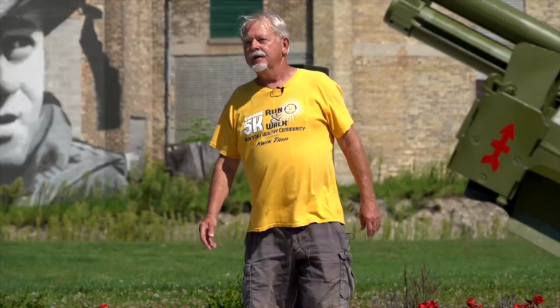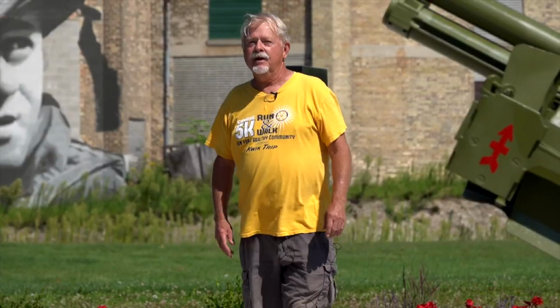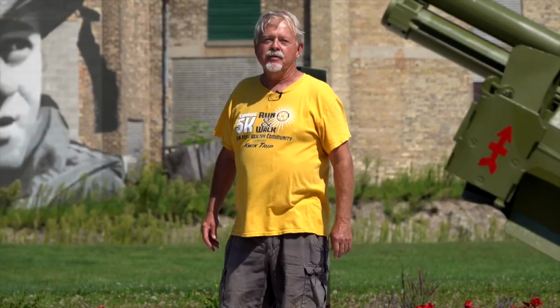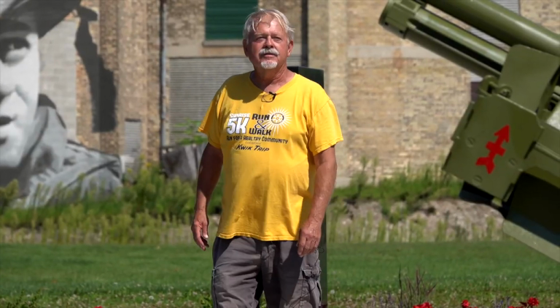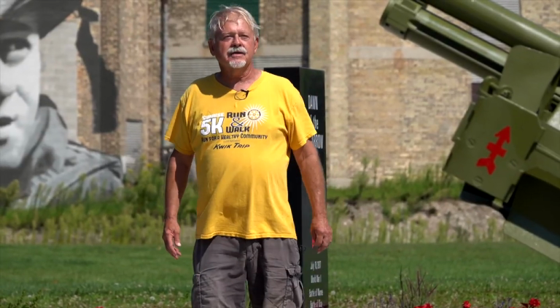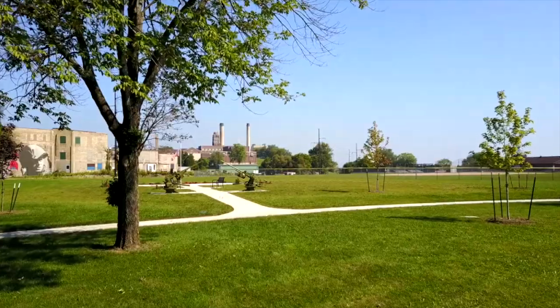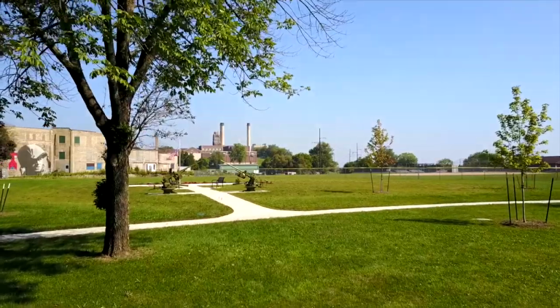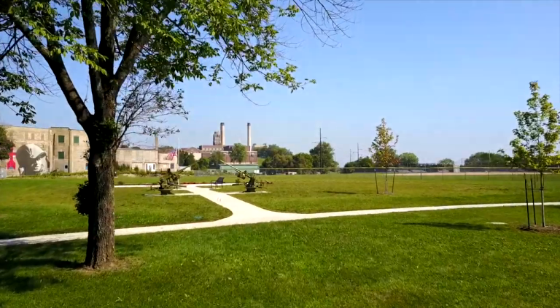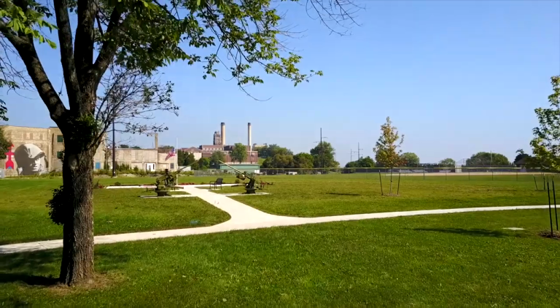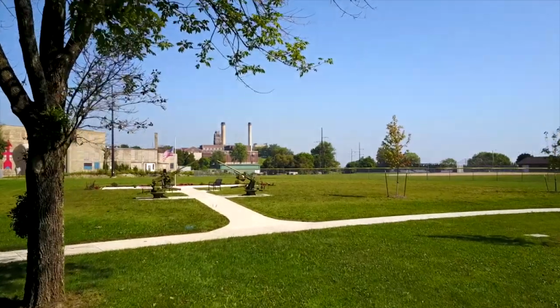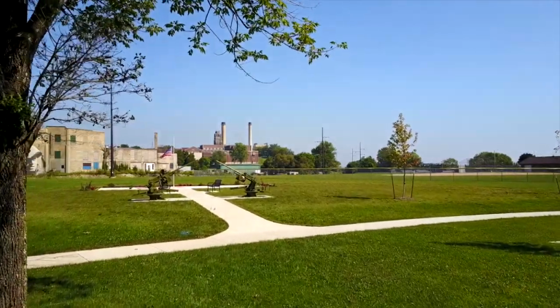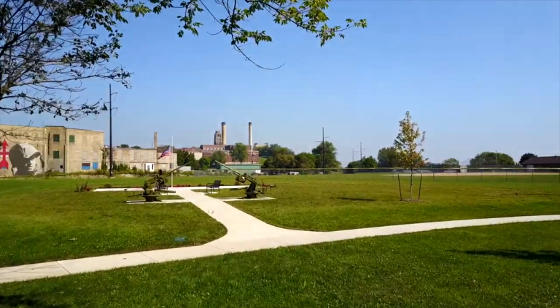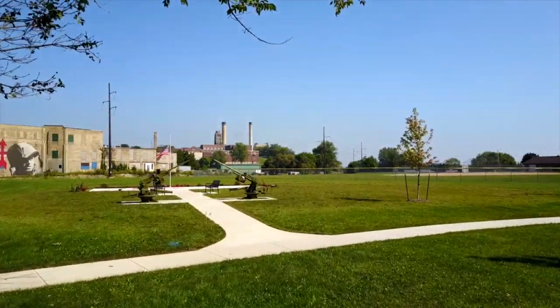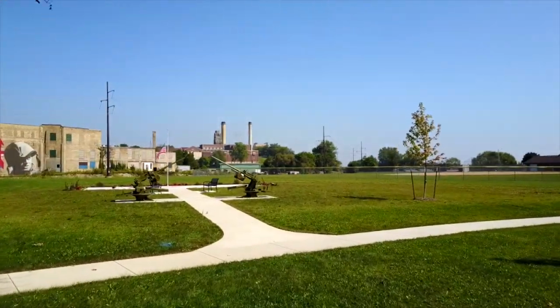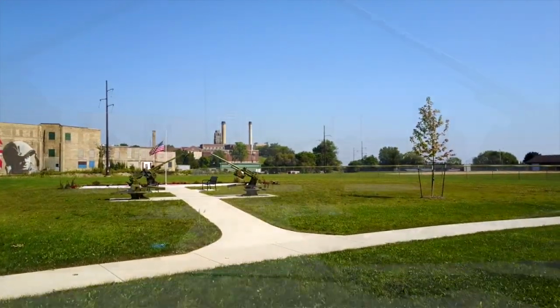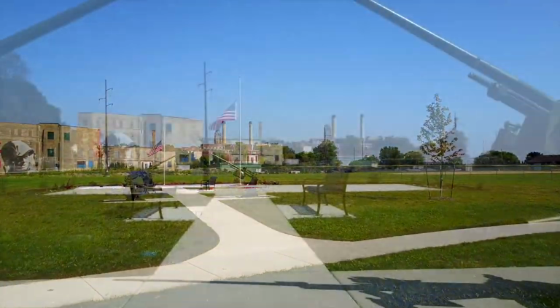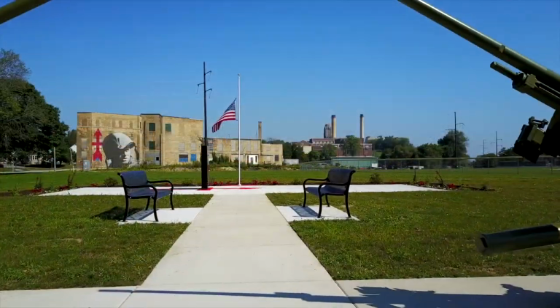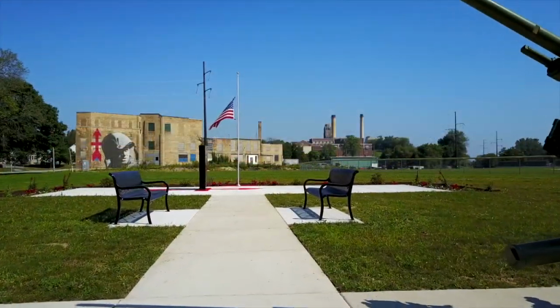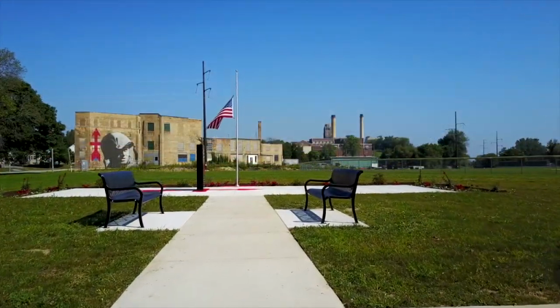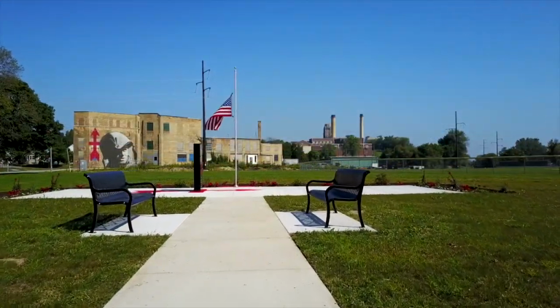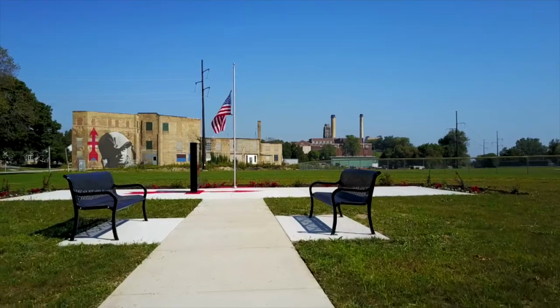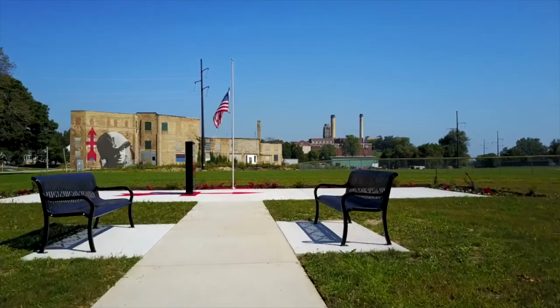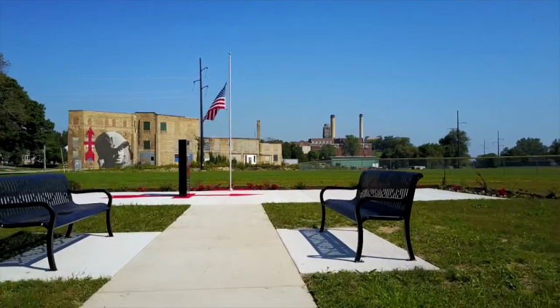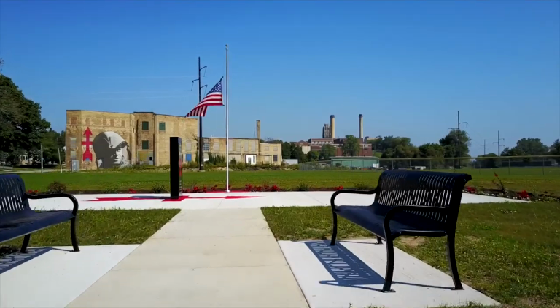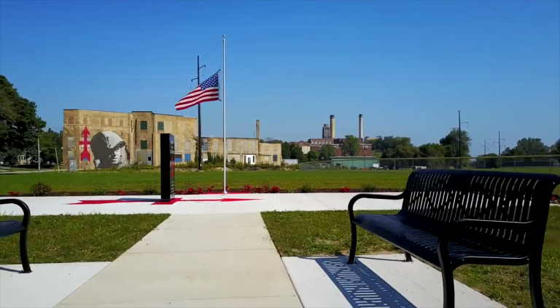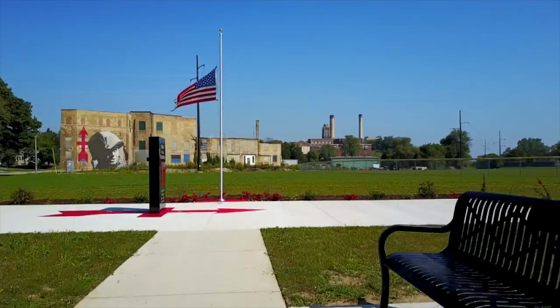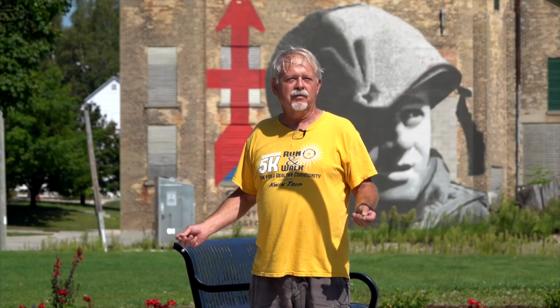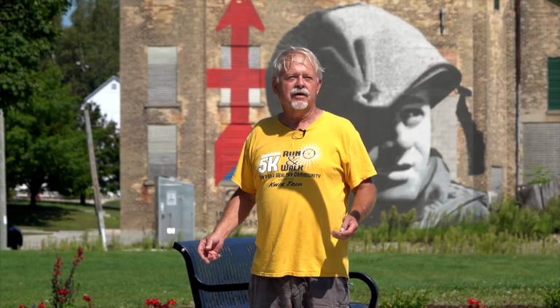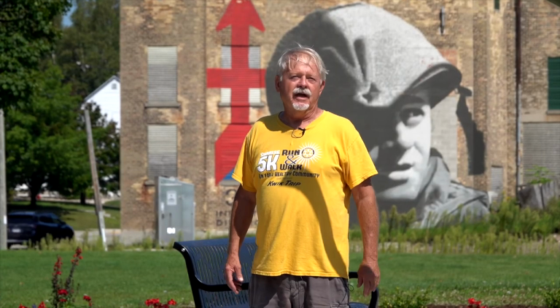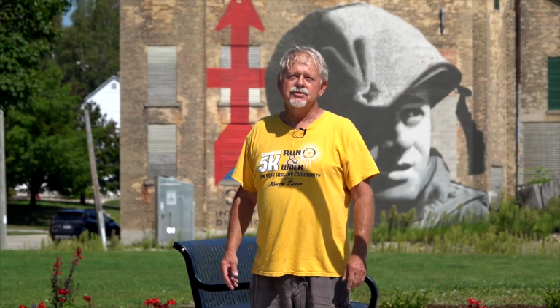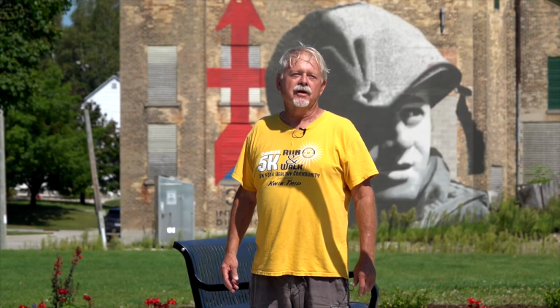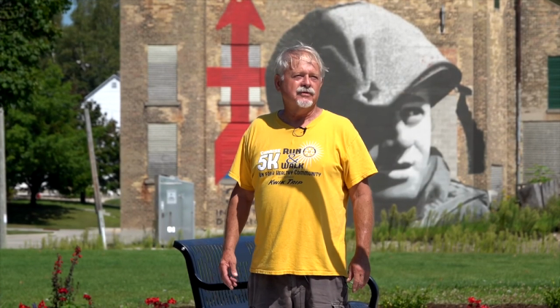When I came back from Iraq in 2010 I visited the park and realized that it needed some upgrading, so that became my mission in life. What we're trying to do is teach the history of Red Arrow Park and the history of the Red Arrow Division.